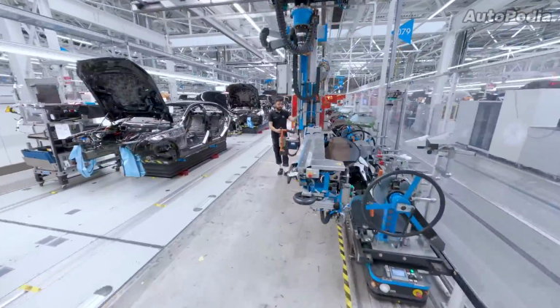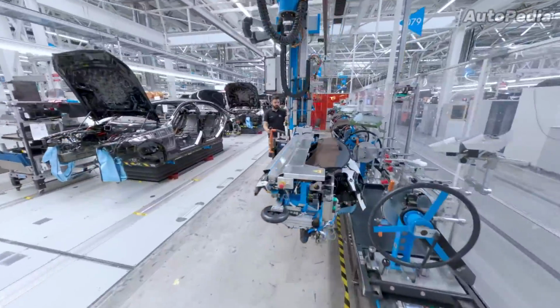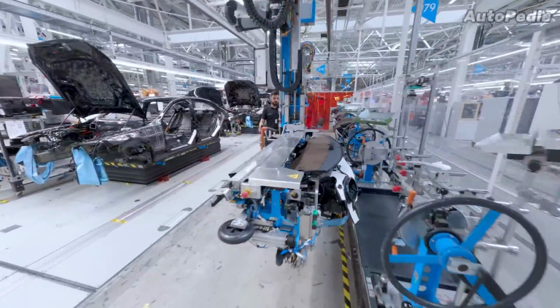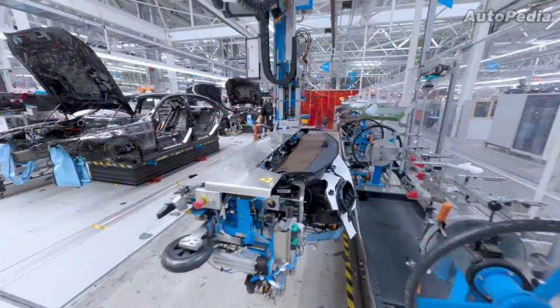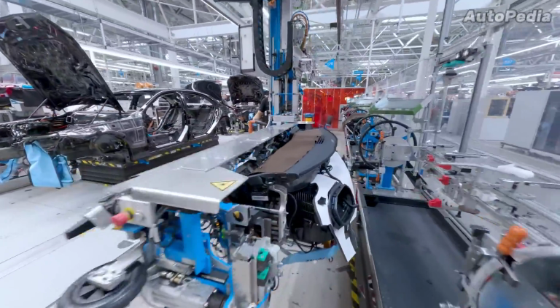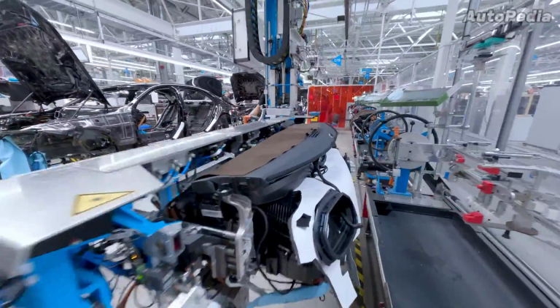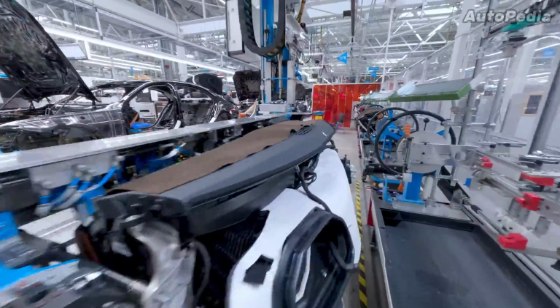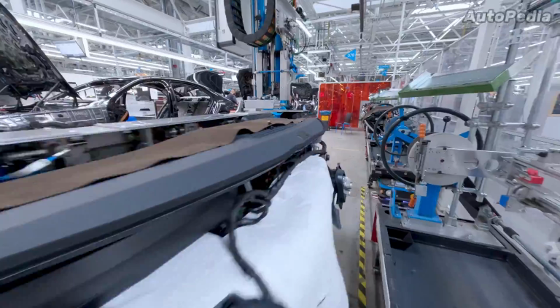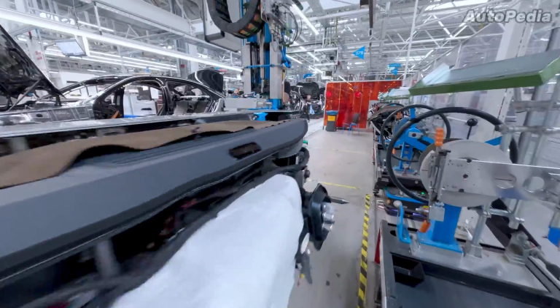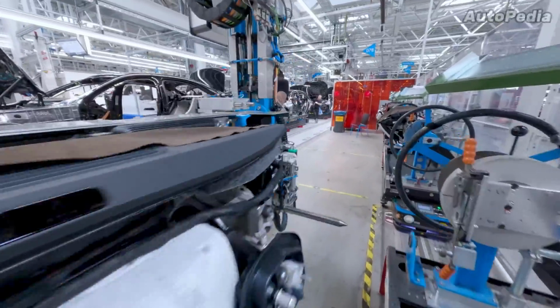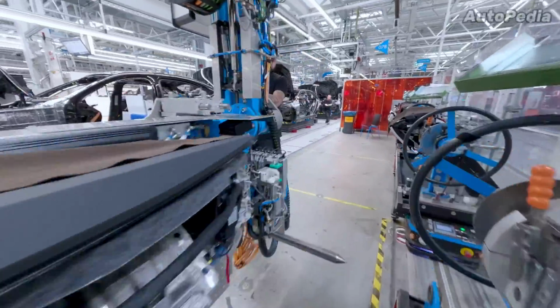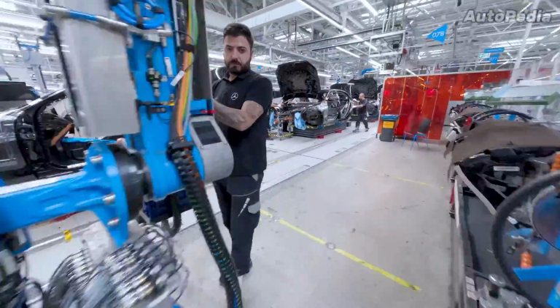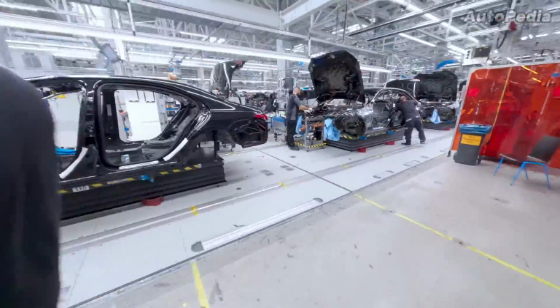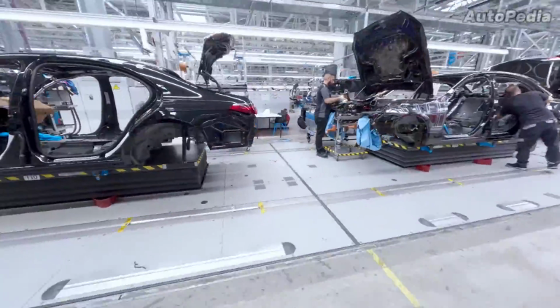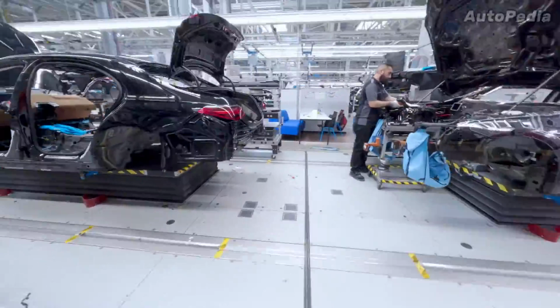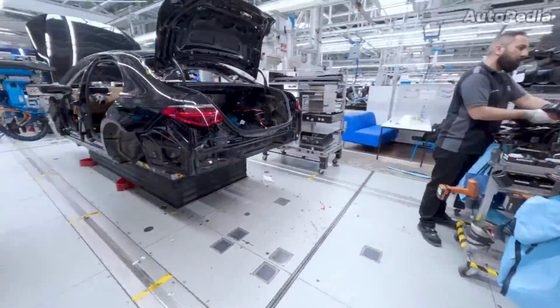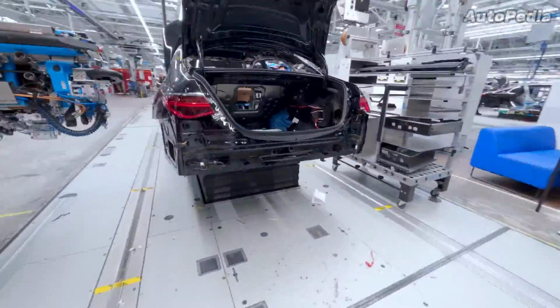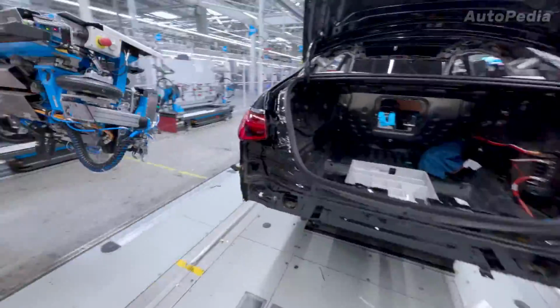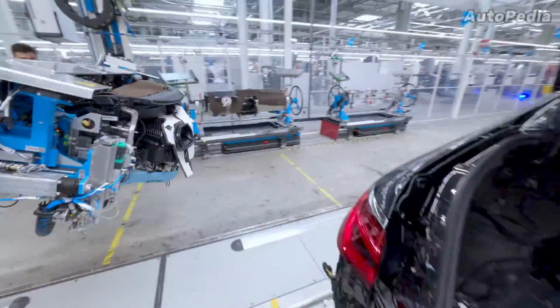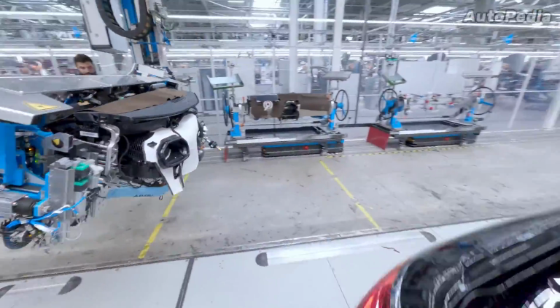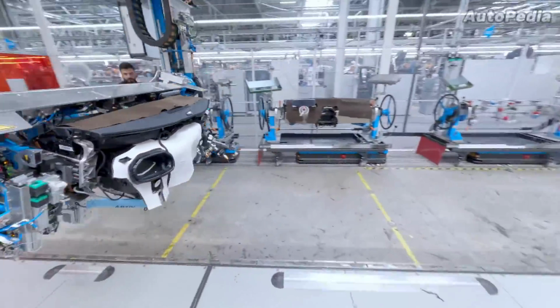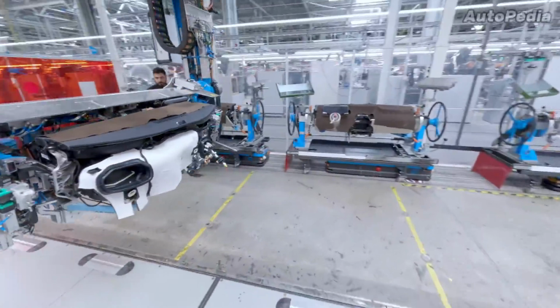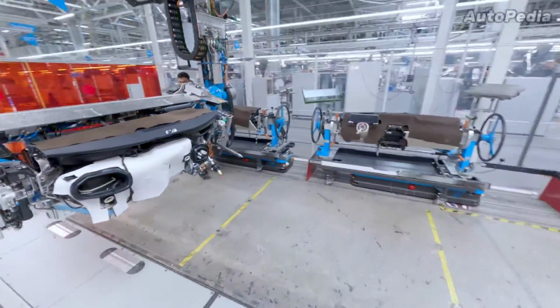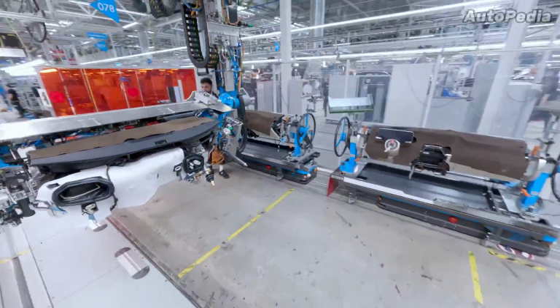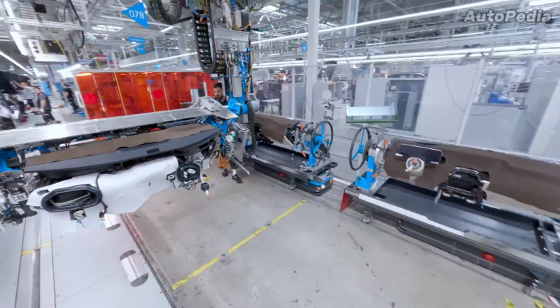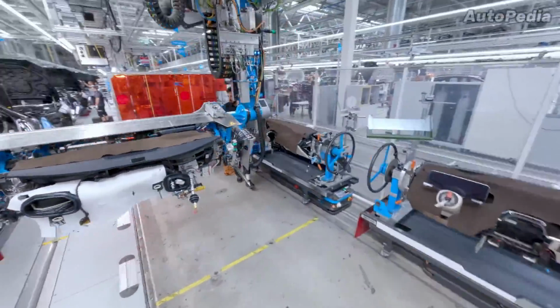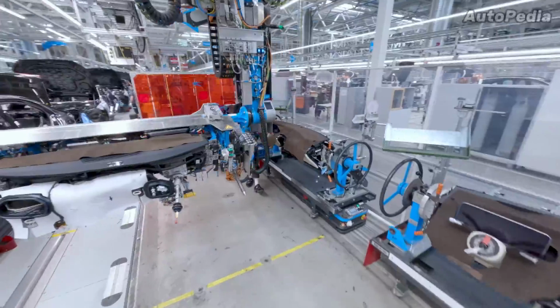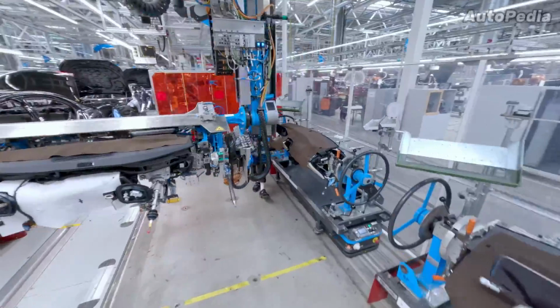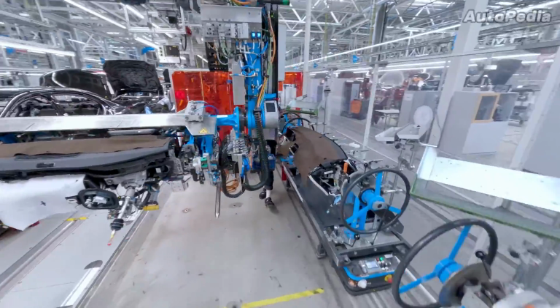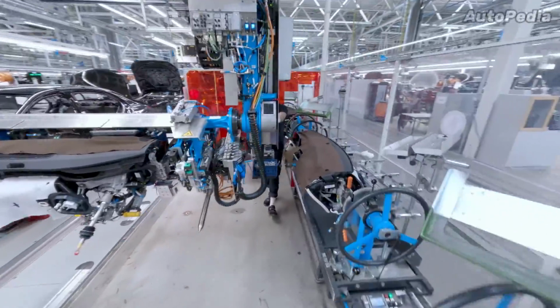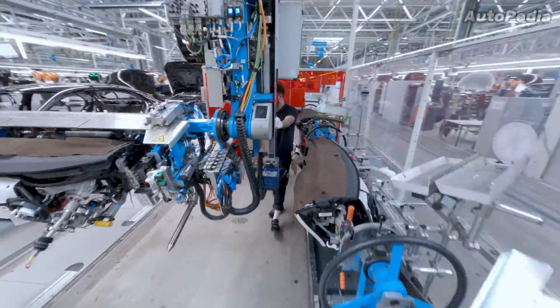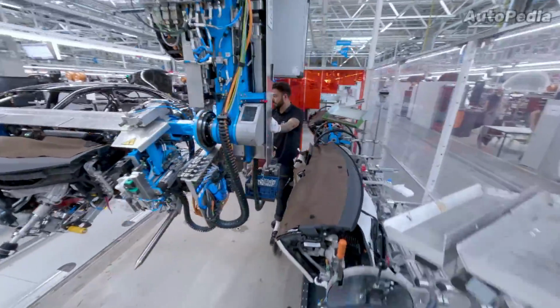All of this is made possible with the help of 1,500 highly trained employees and also with the help of 400 driverless transport systems.